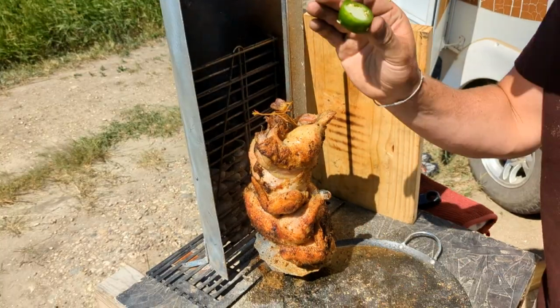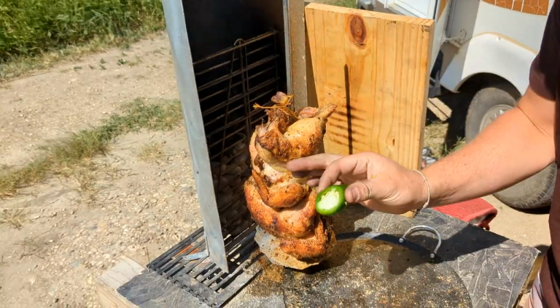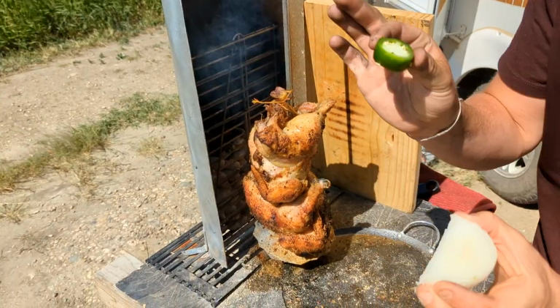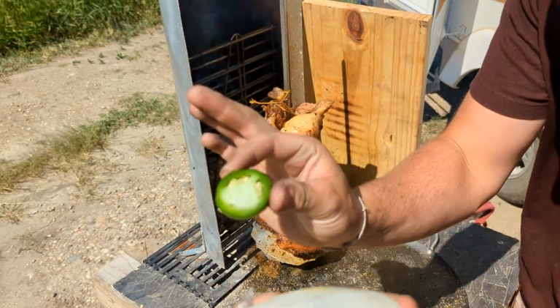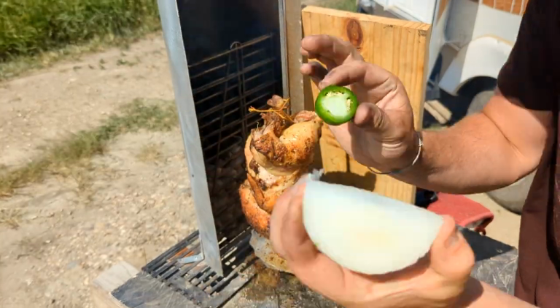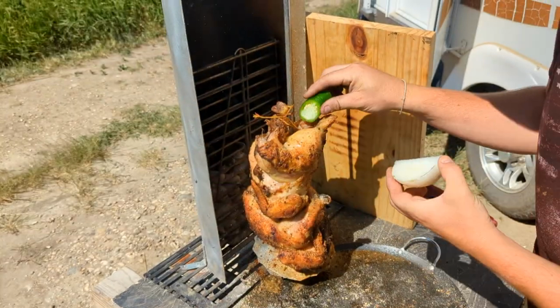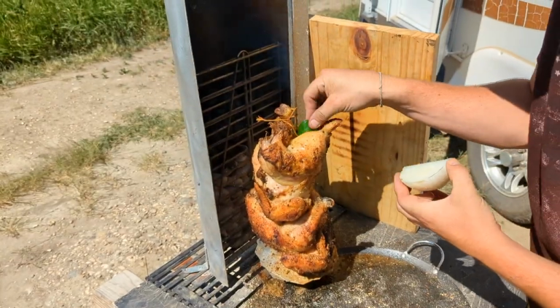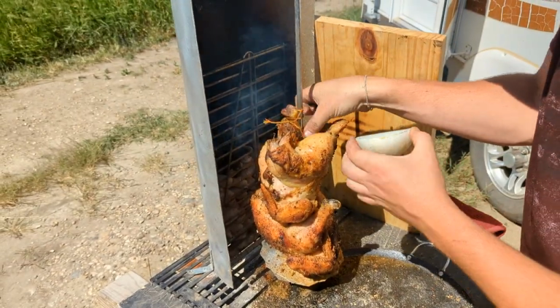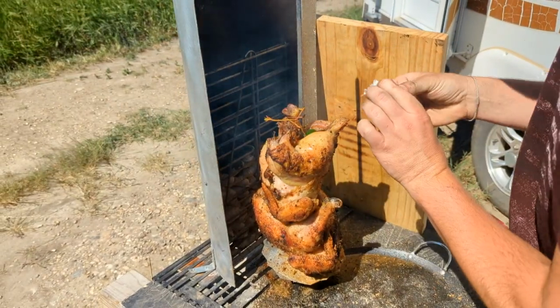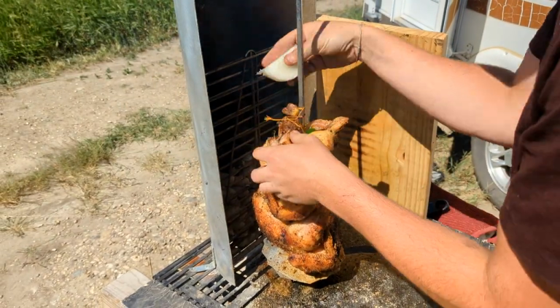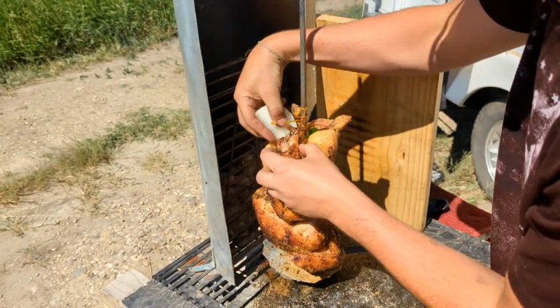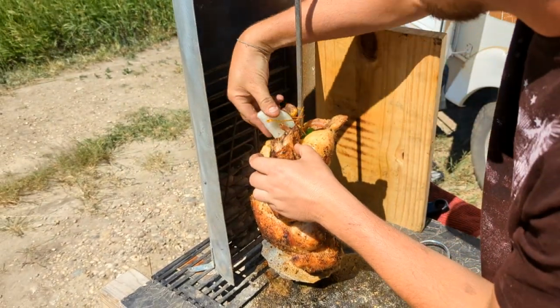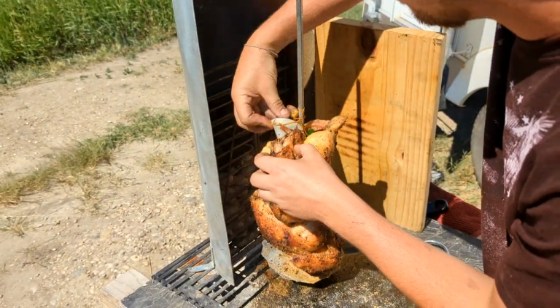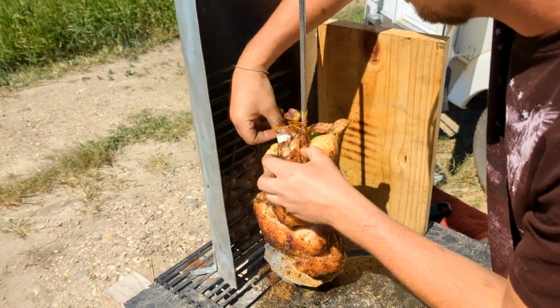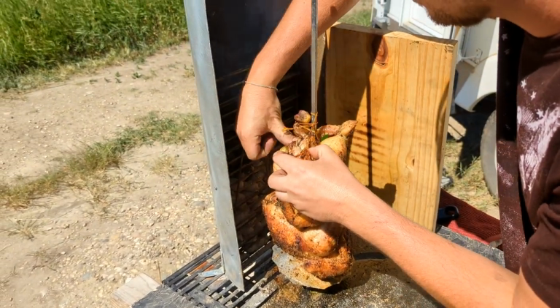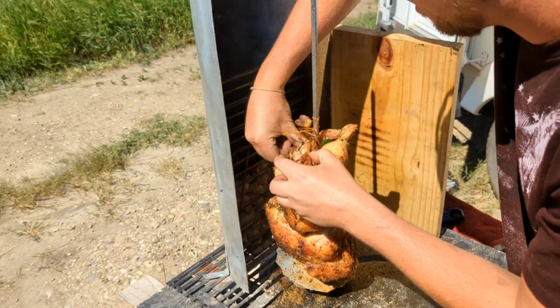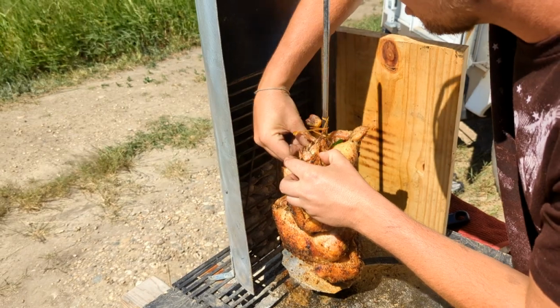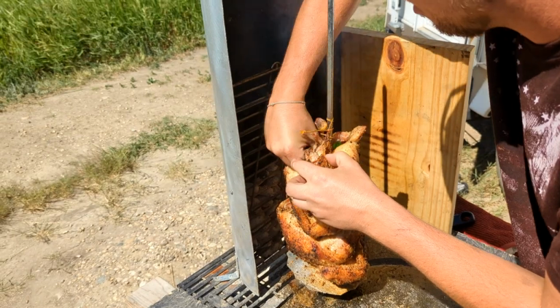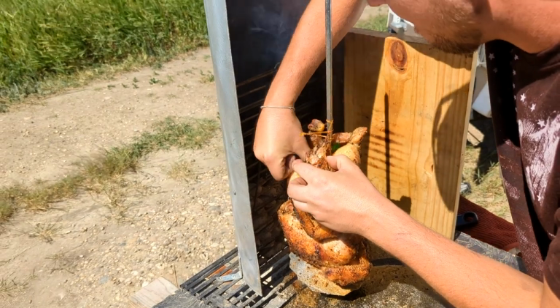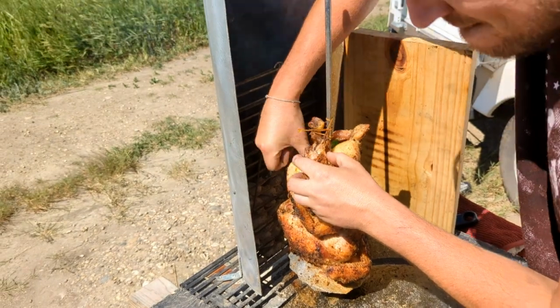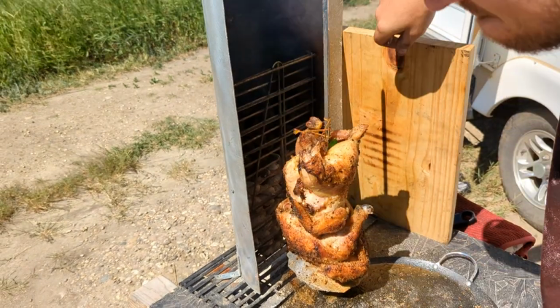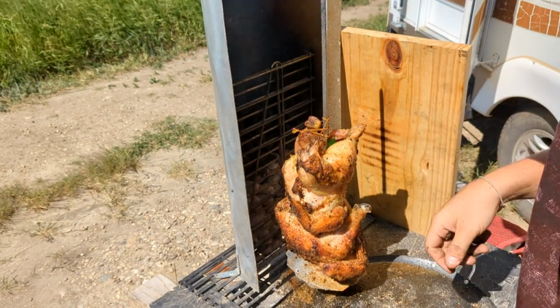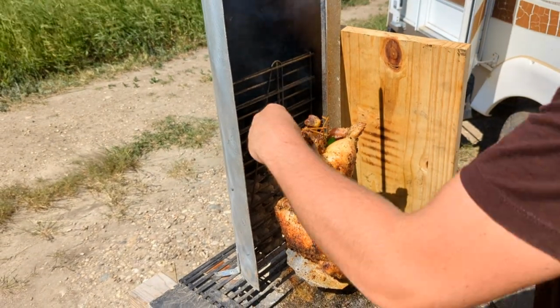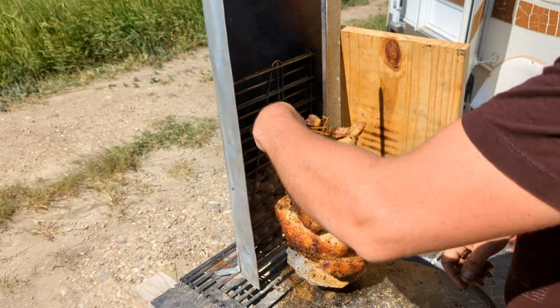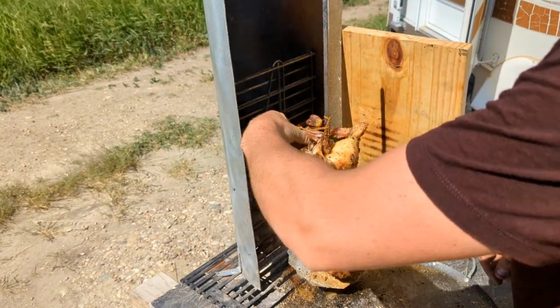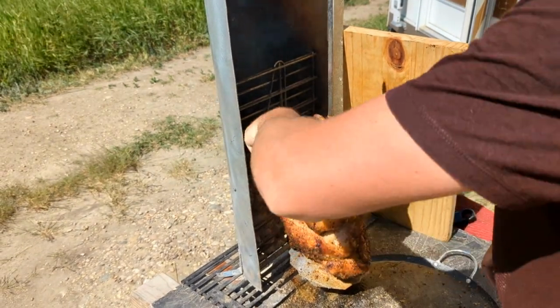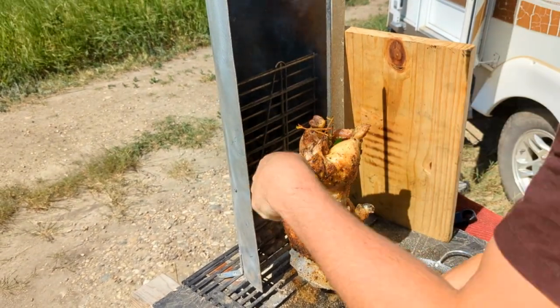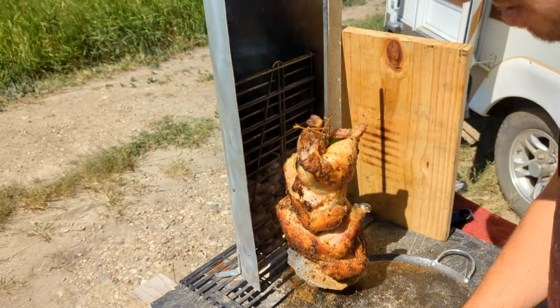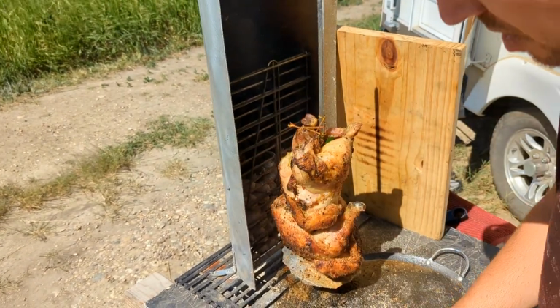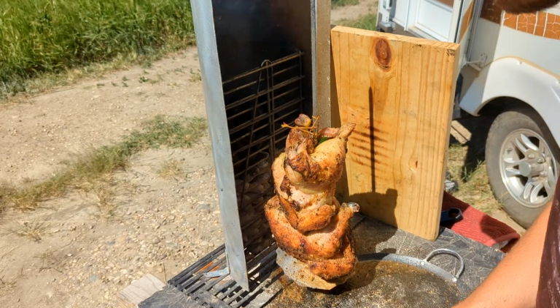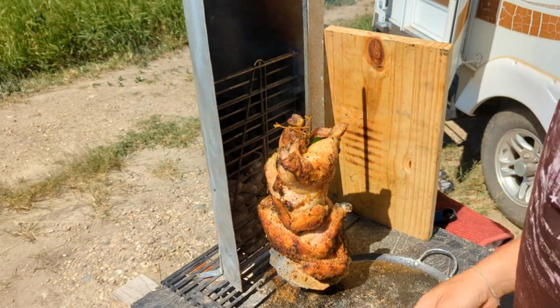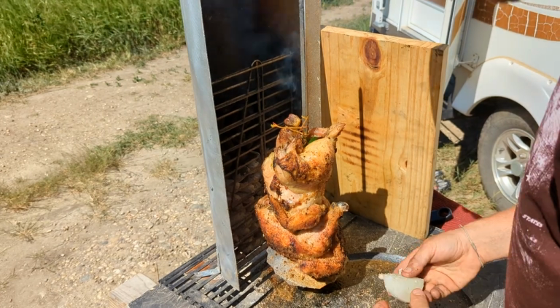Now we're gonna put some onion and jalapeño in this cavity here to add additional flavor and help it maintain heat. Just stuff as much as we can fit in here.